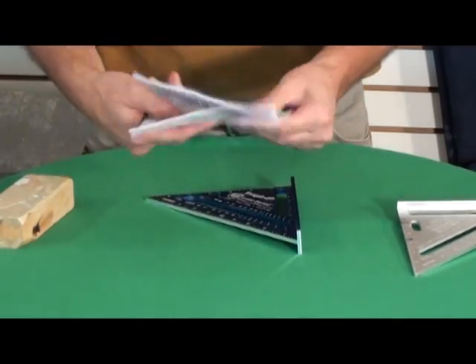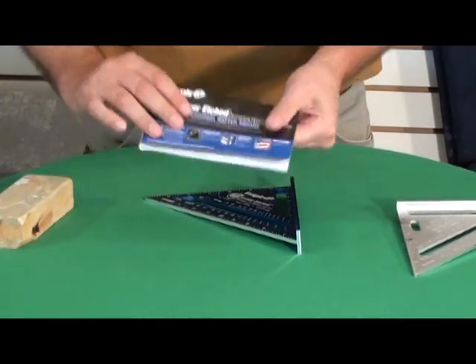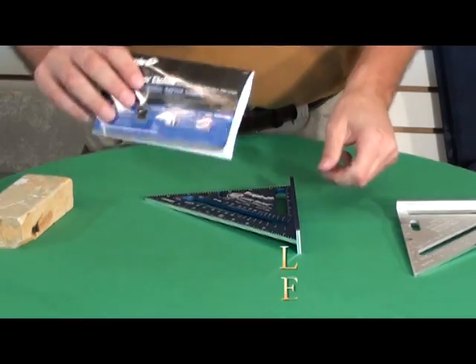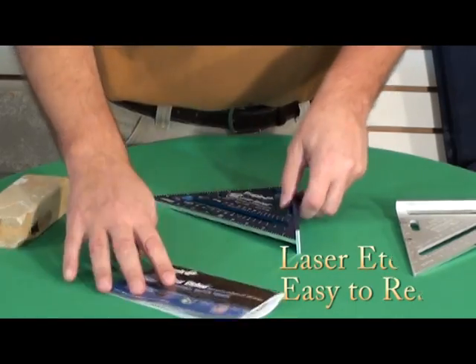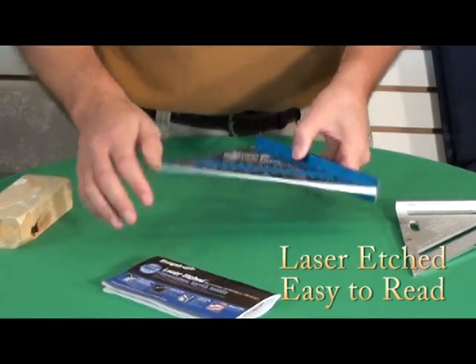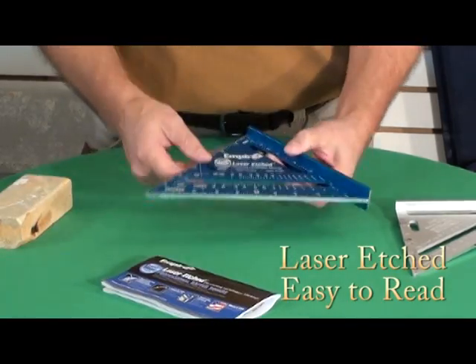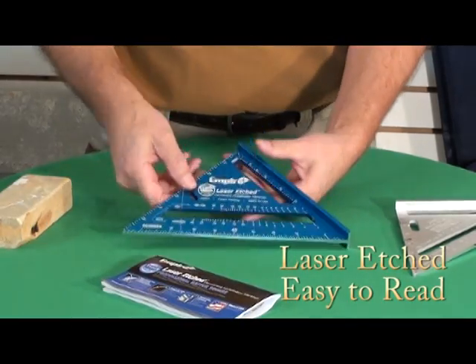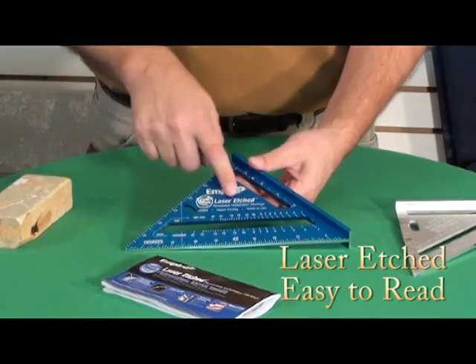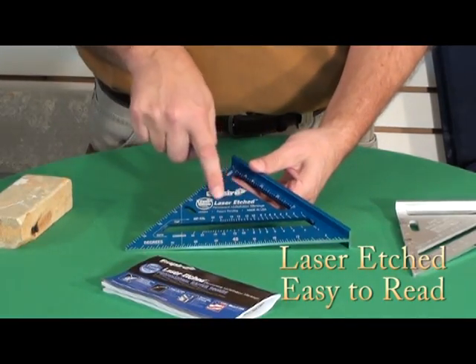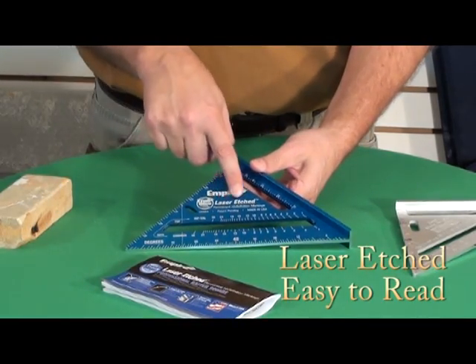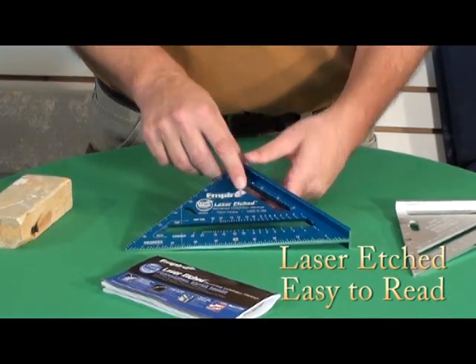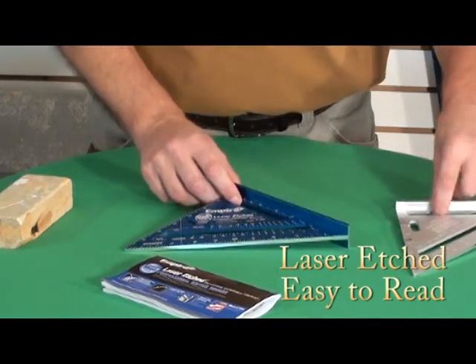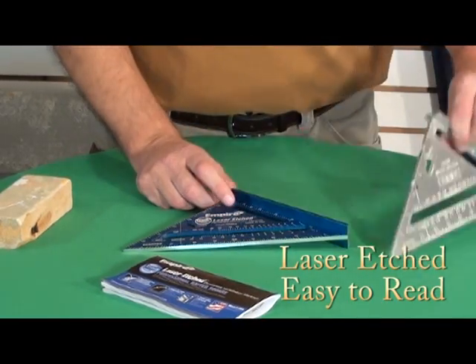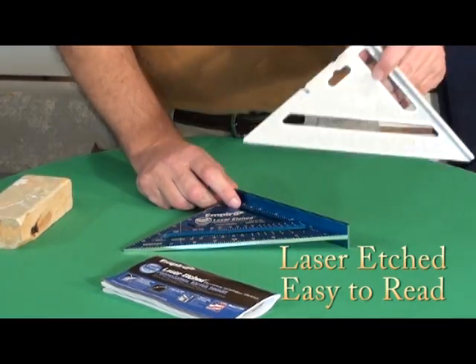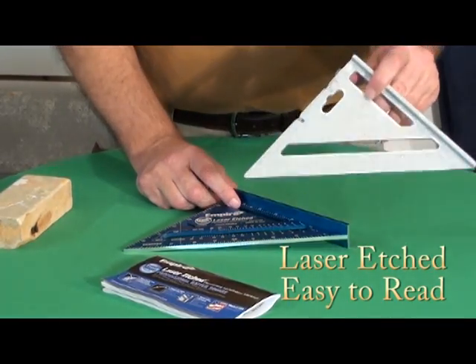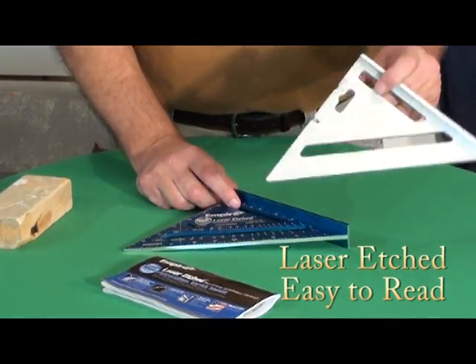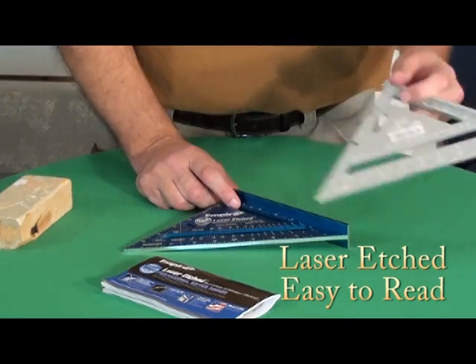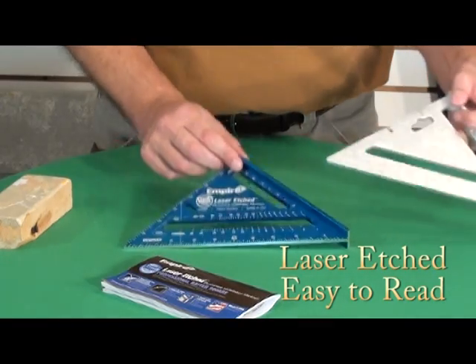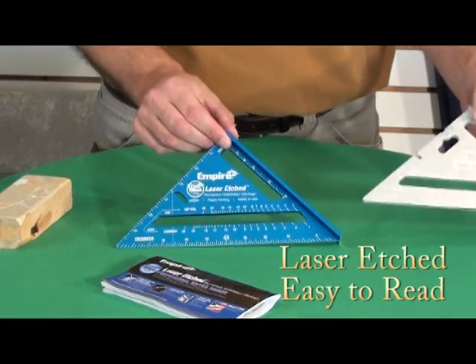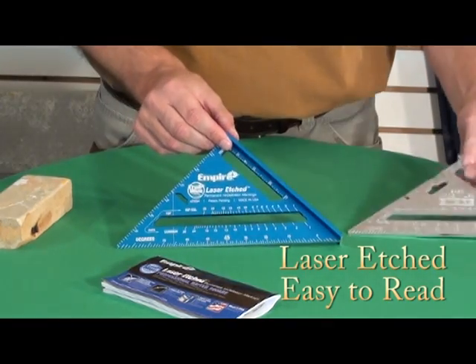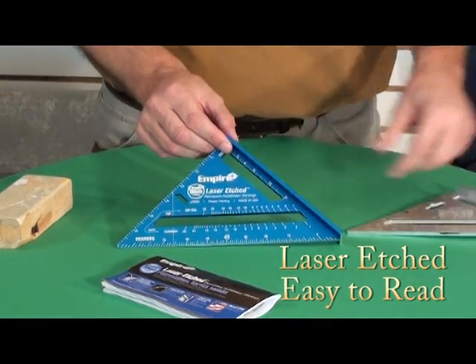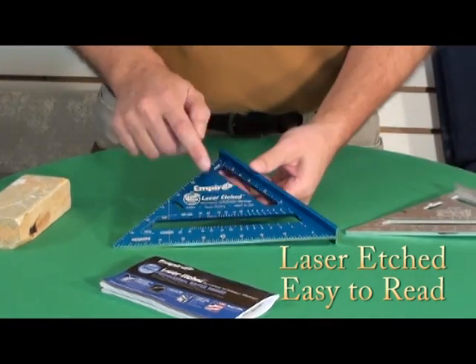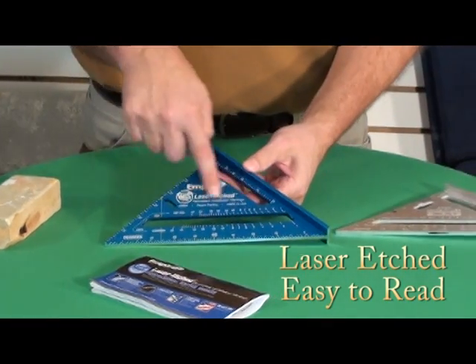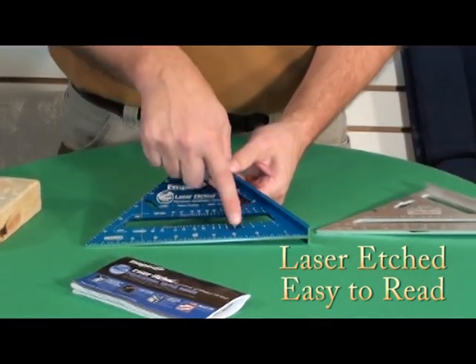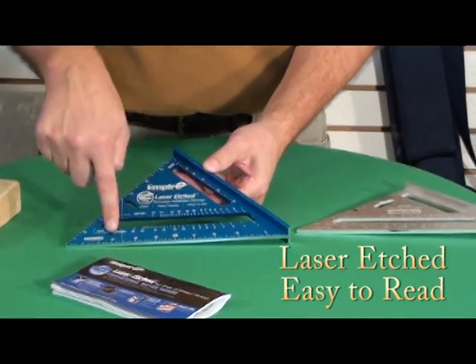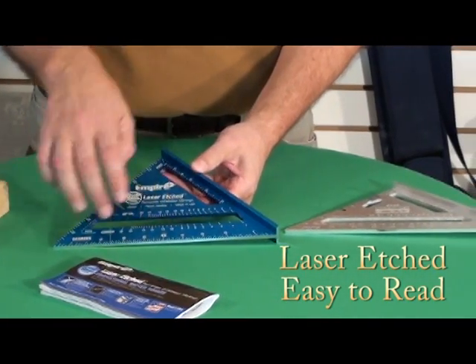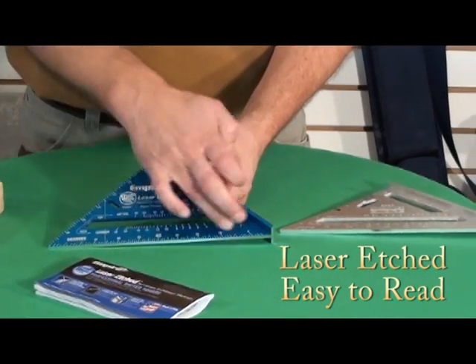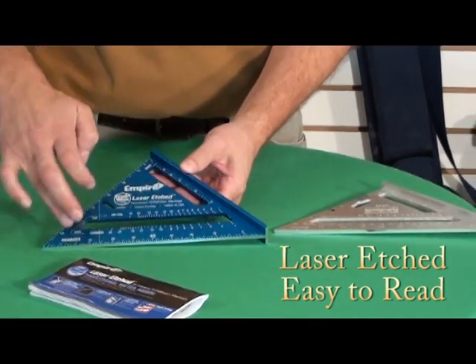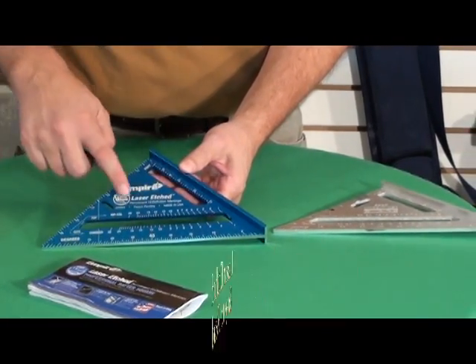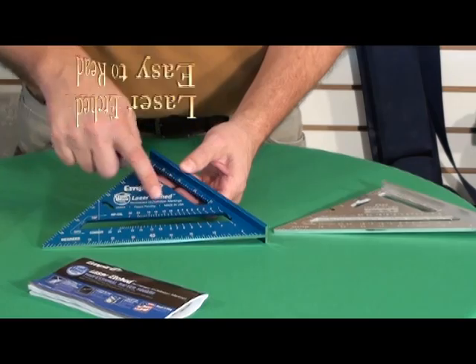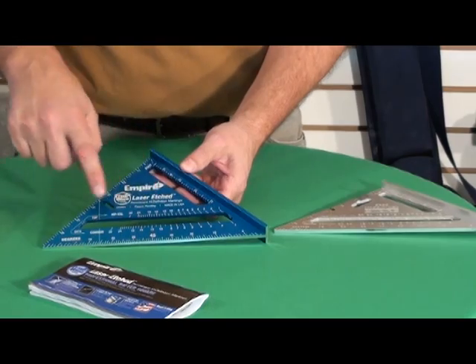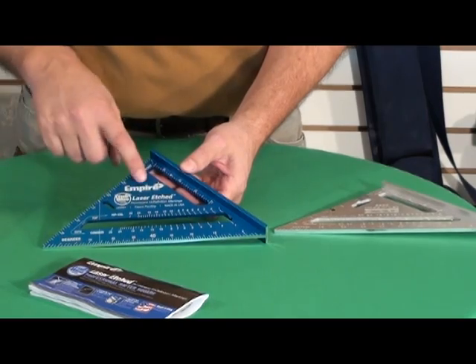It comes standard. This is laser etched — this is their older model. You can see the difference; it's much easier to read this. The laser etching will not scratch off.